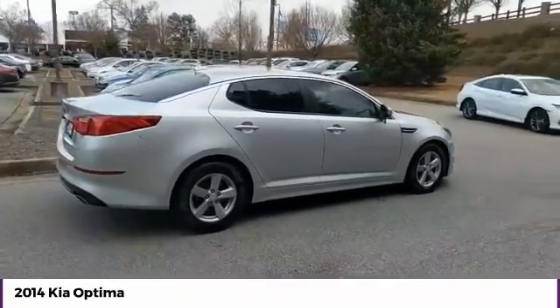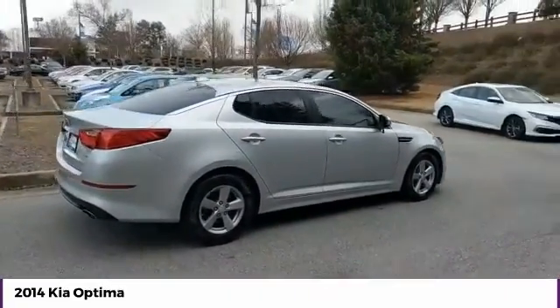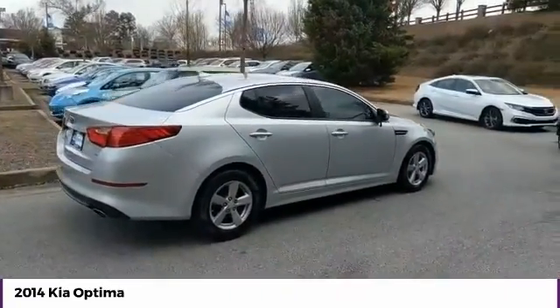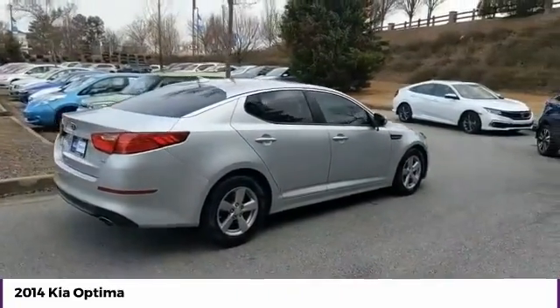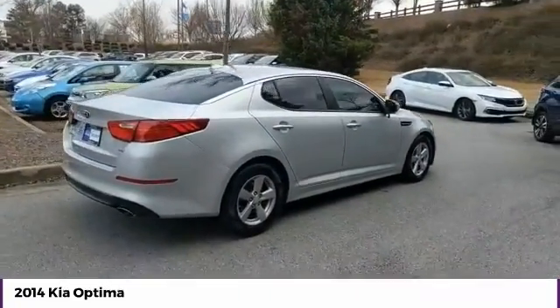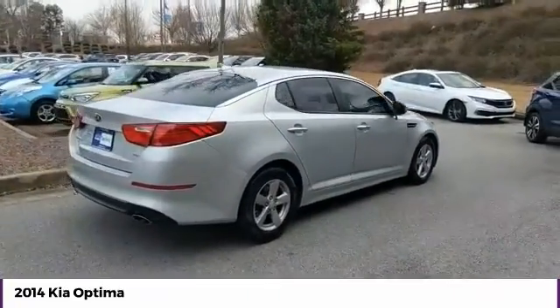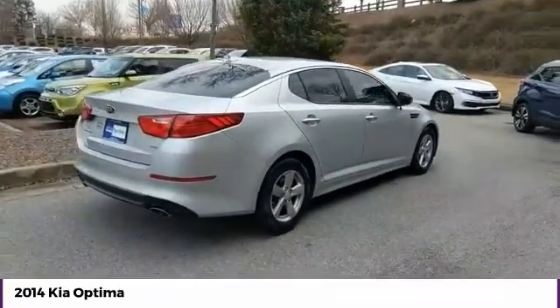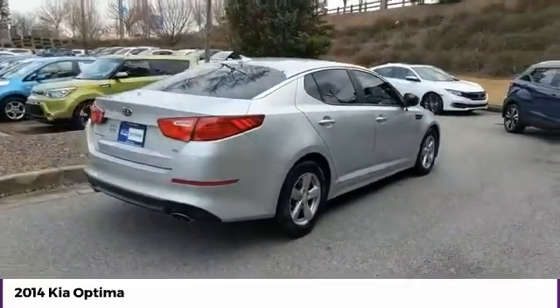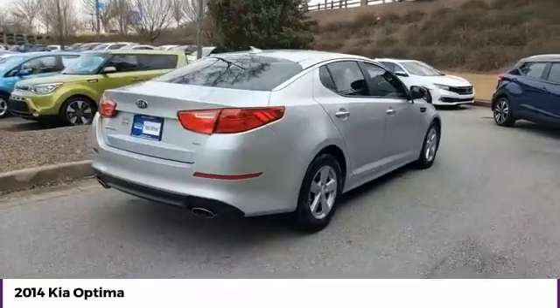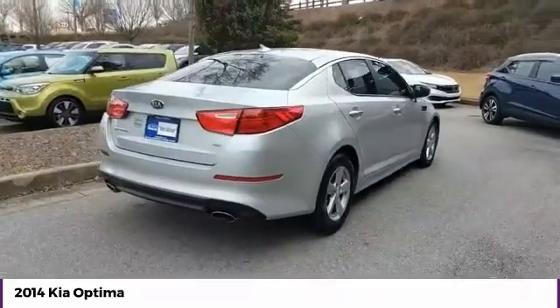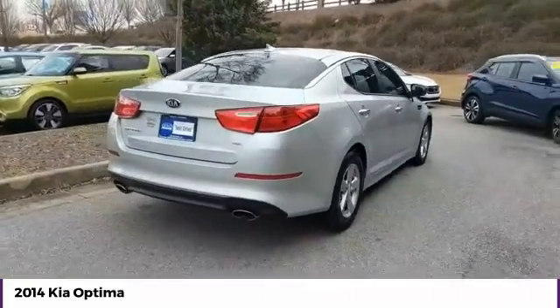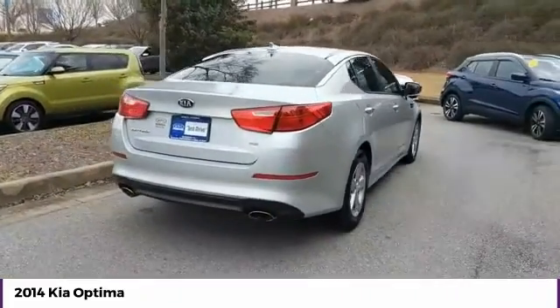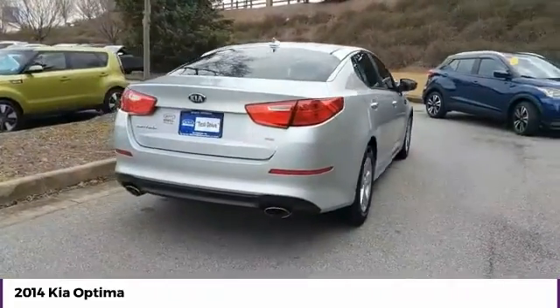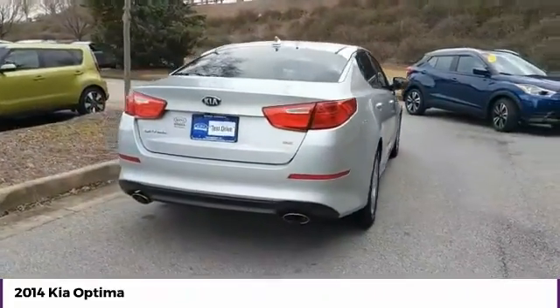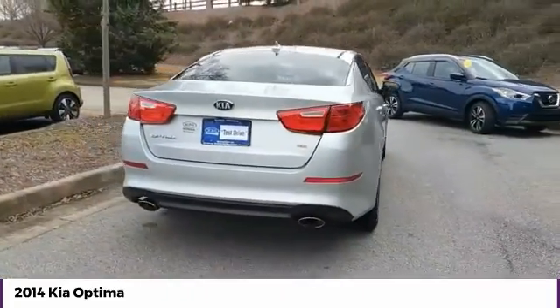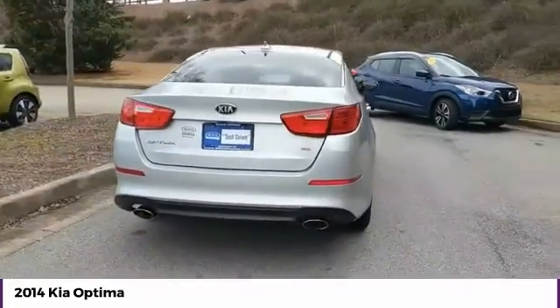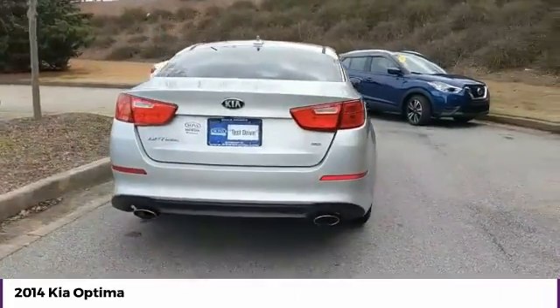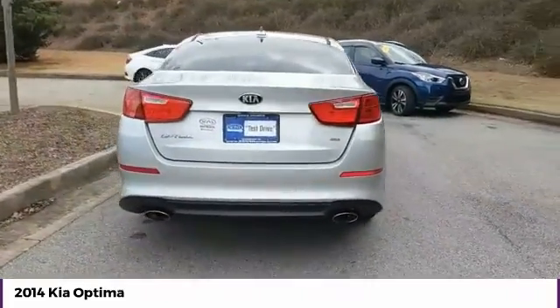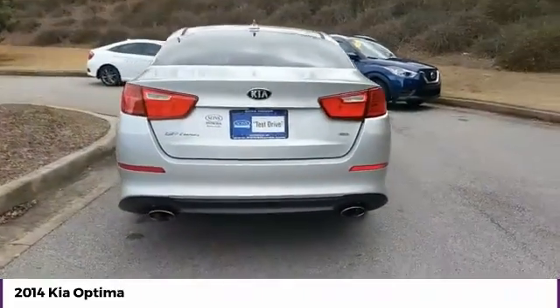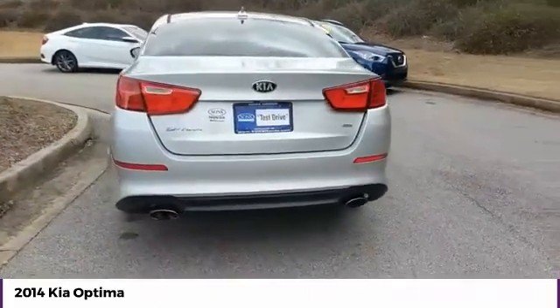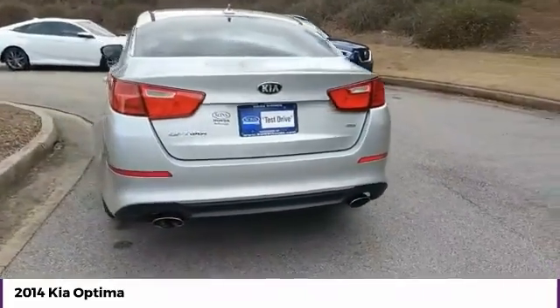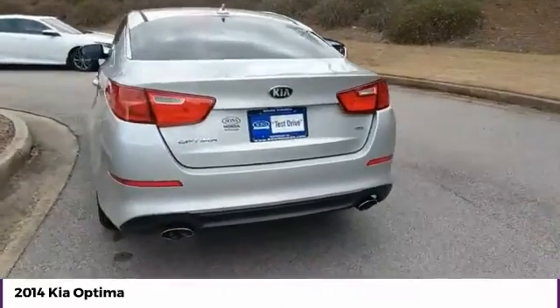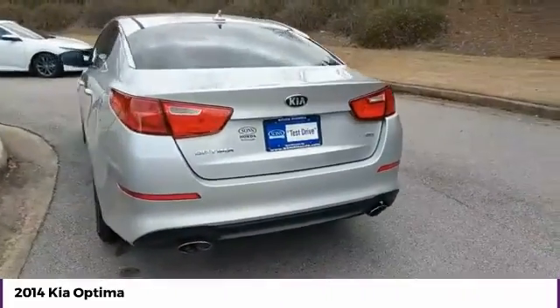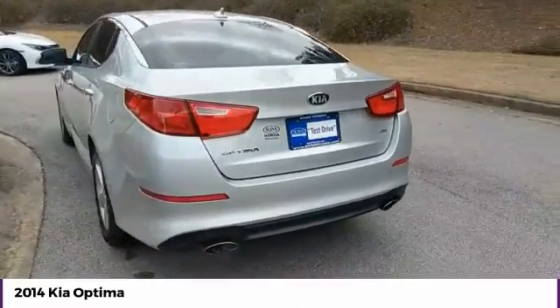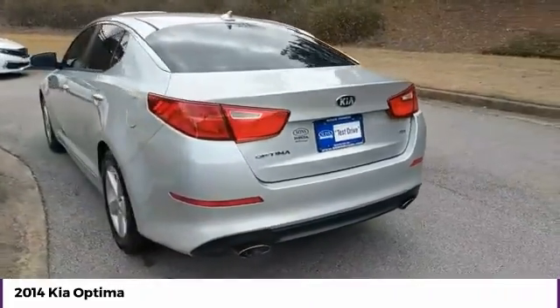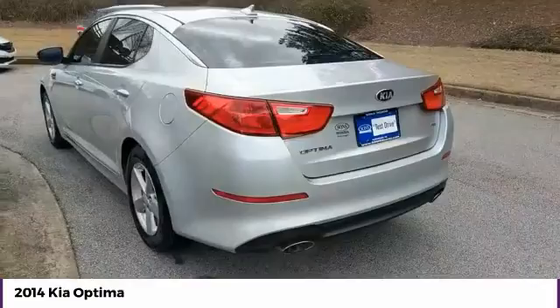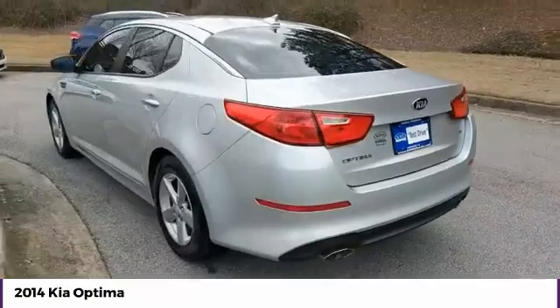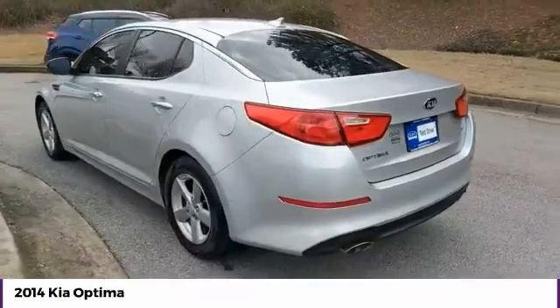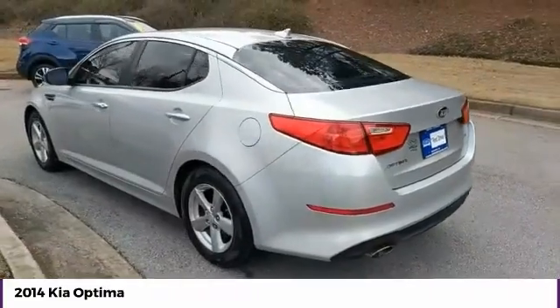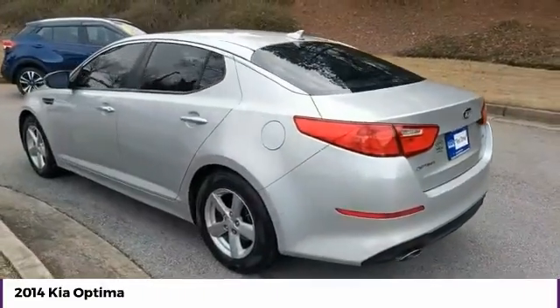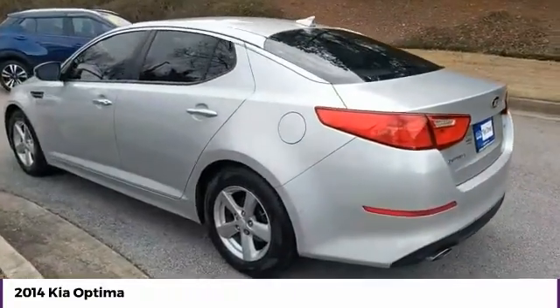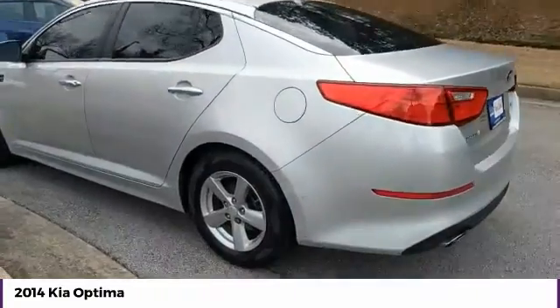These engine management systems enhance performance without sacrificing fuel efficiency. Its smooth flowing lines speak of grace and style and offer a strong hint of European luxury.